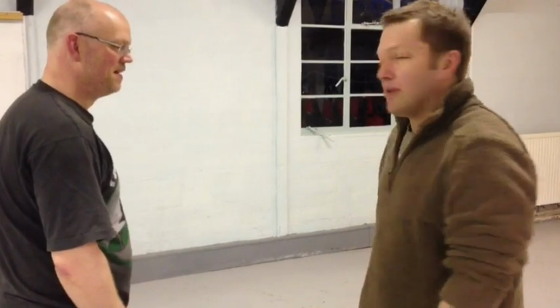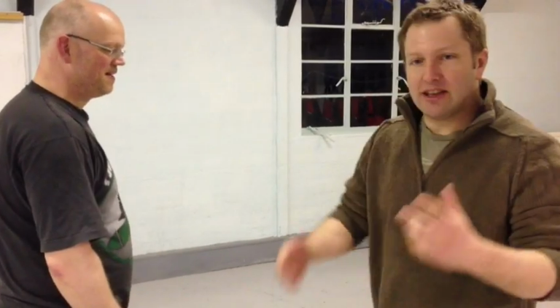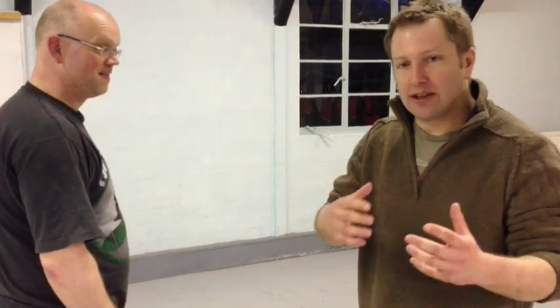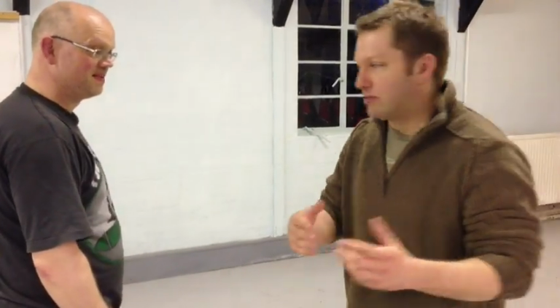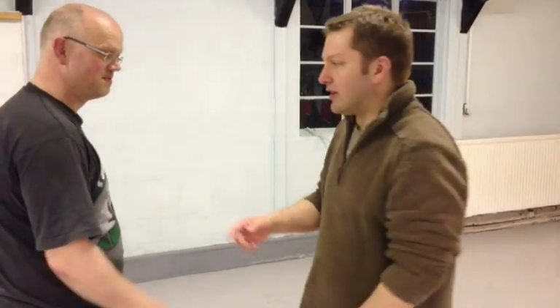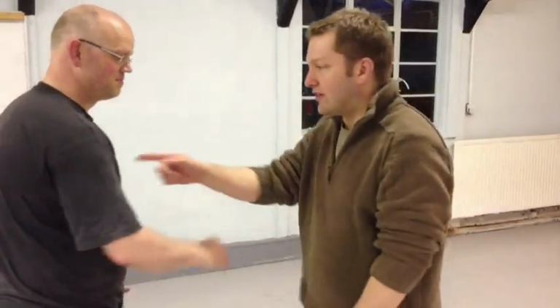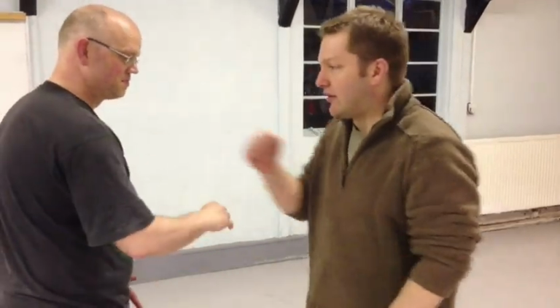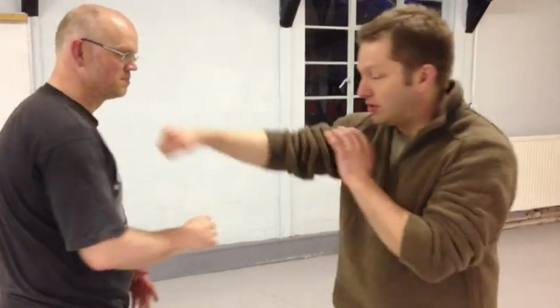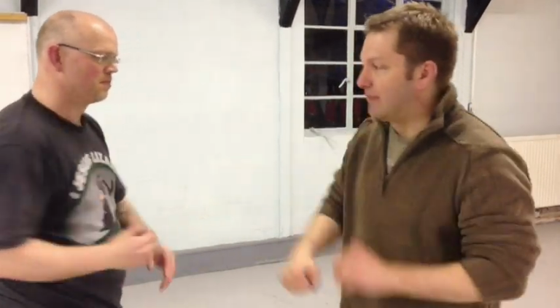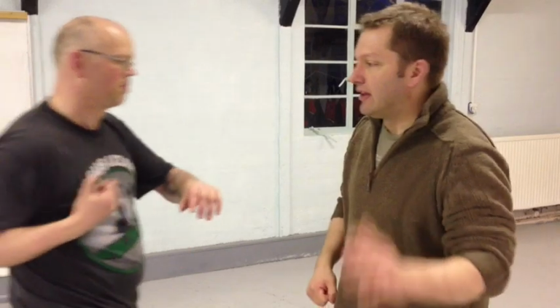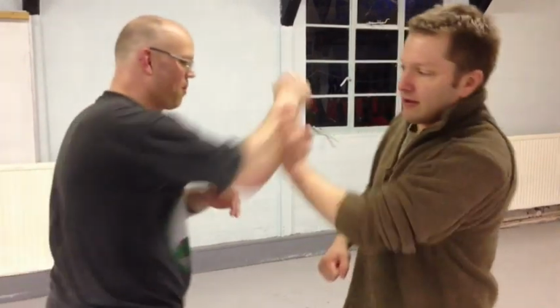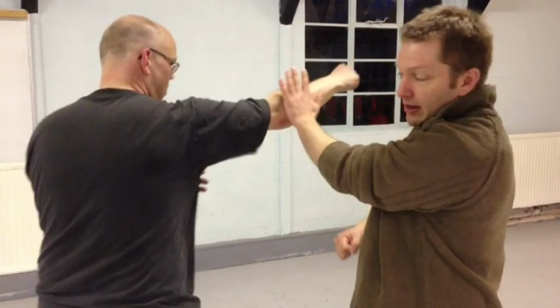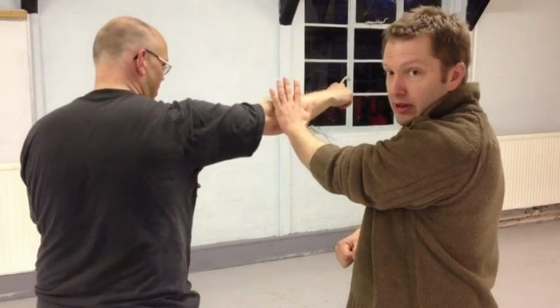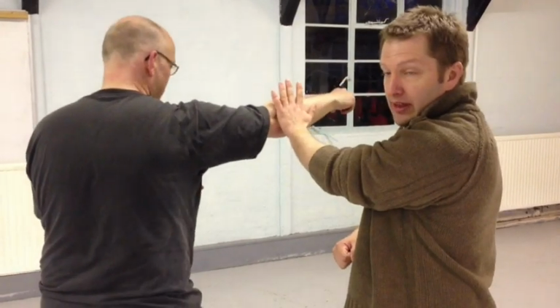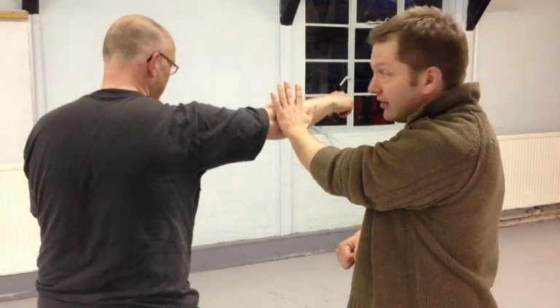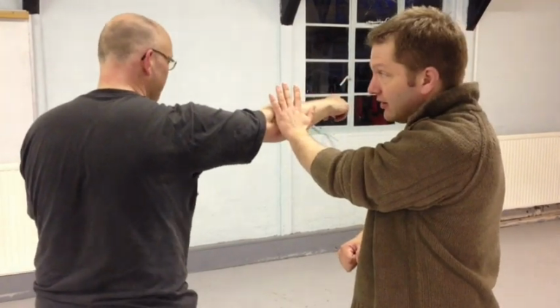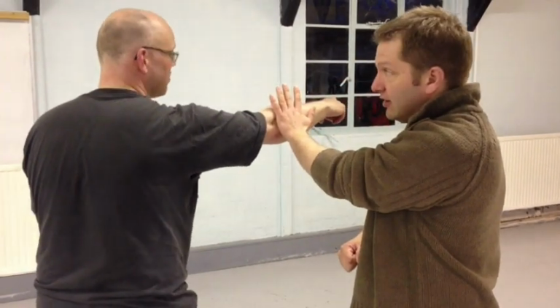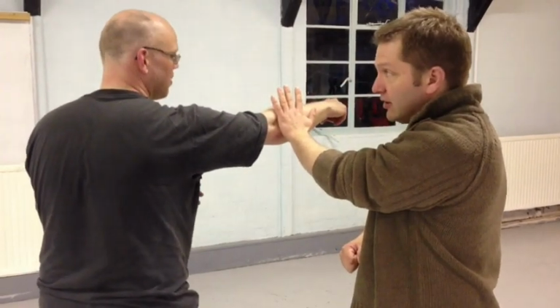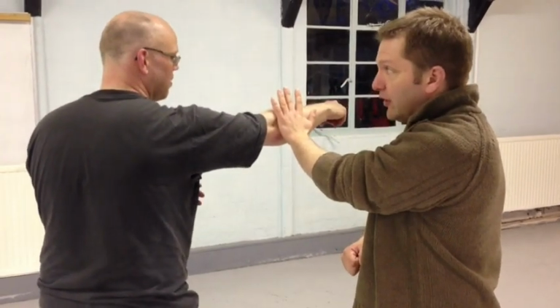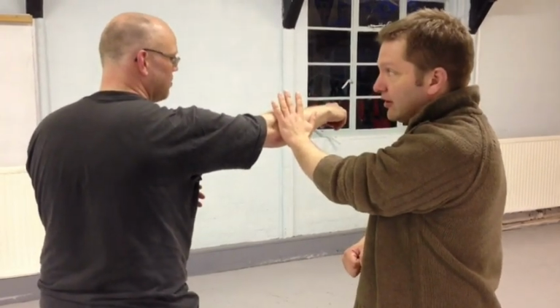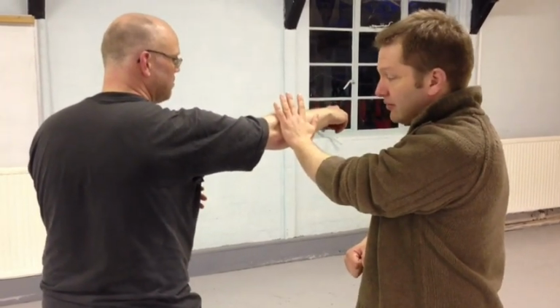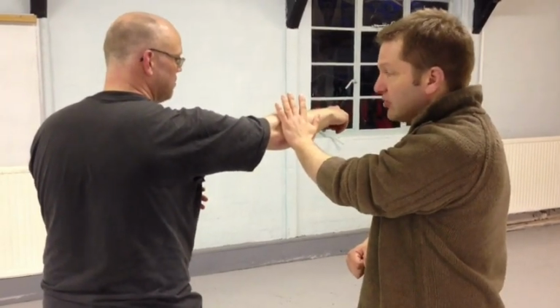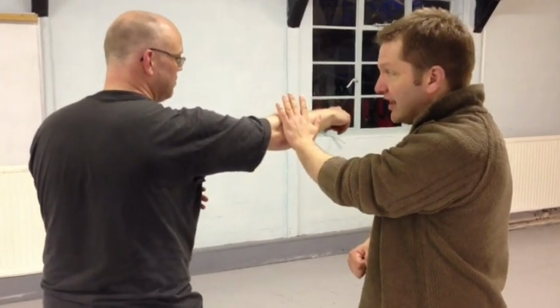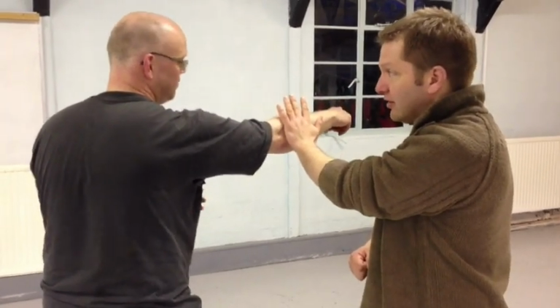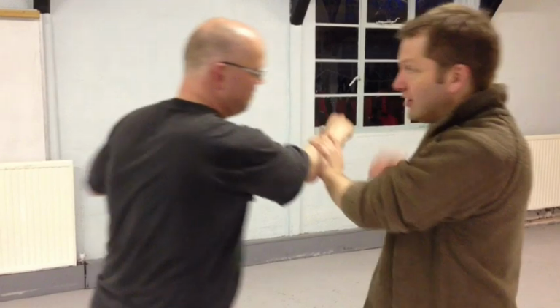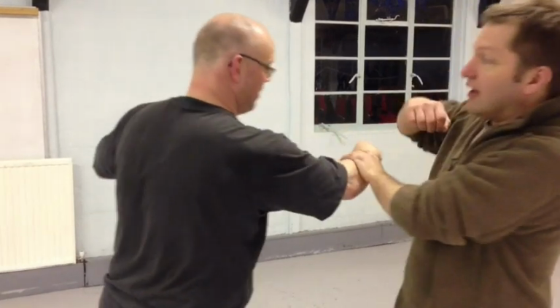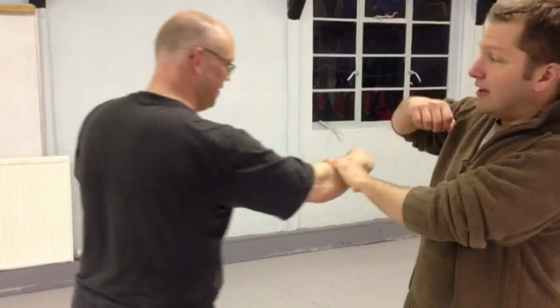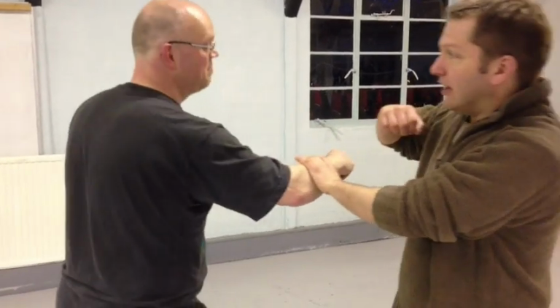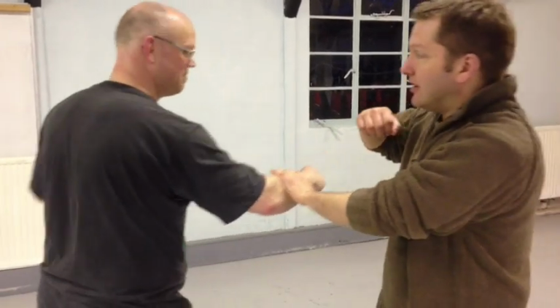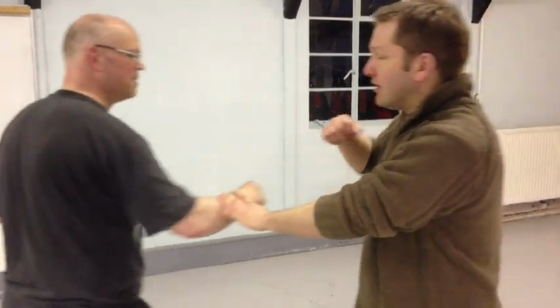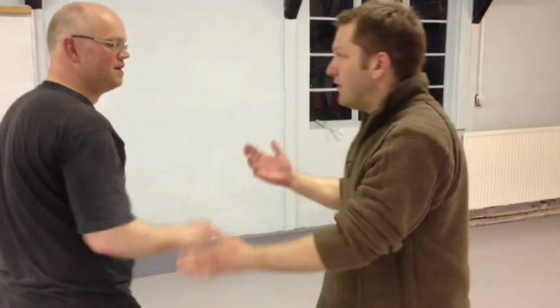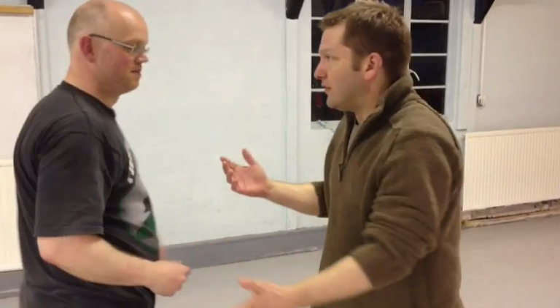But you can do the same thing with strikes. If he's punching at me and I block him like that, you kind of feel like you can punch again. And it's like 50-50.